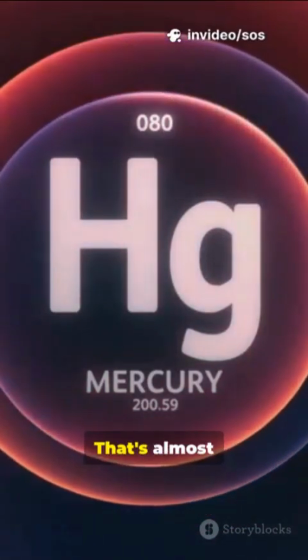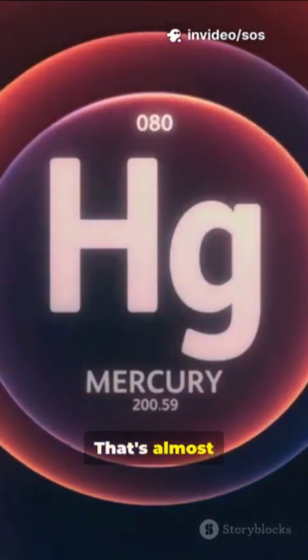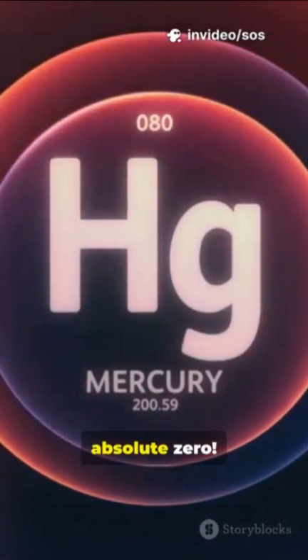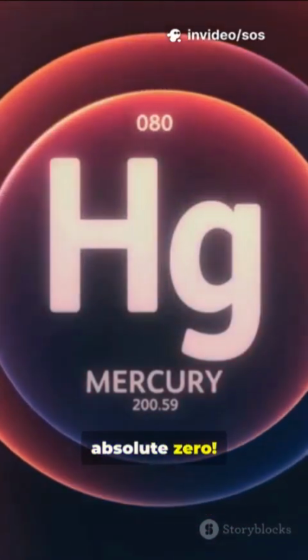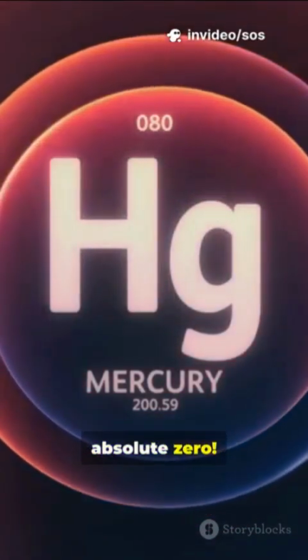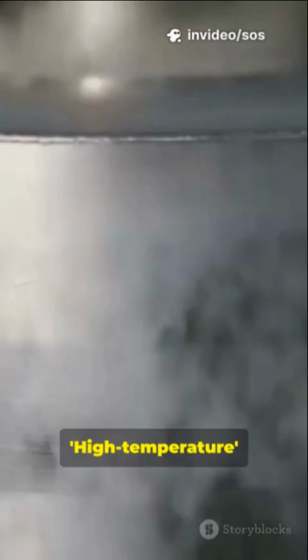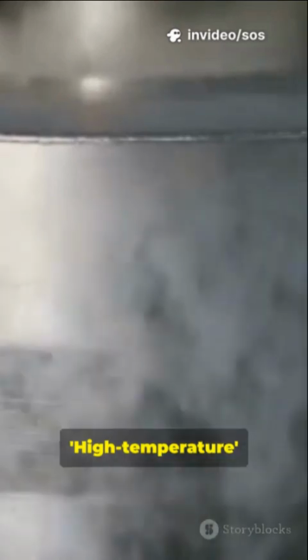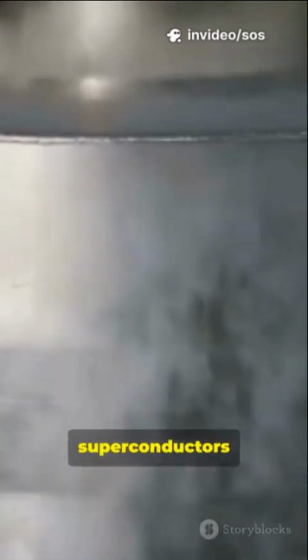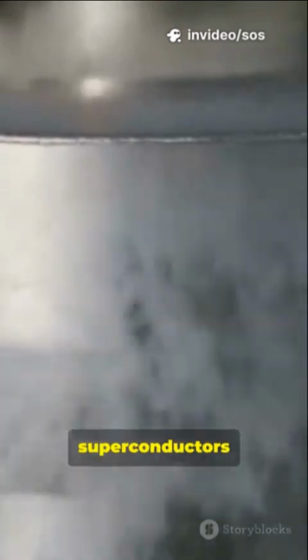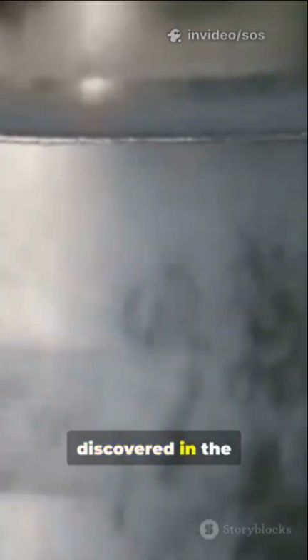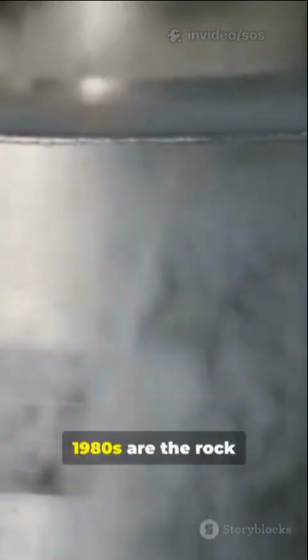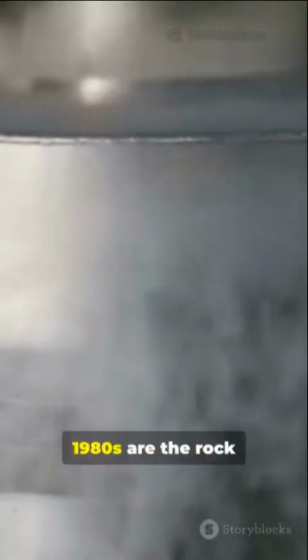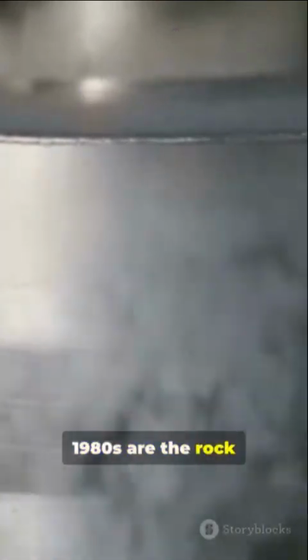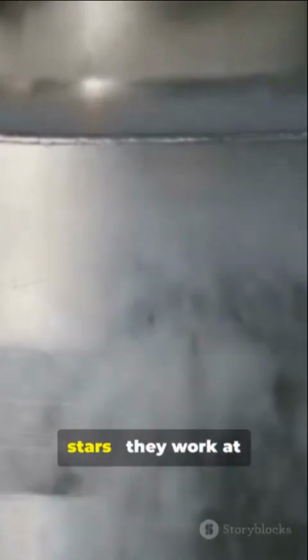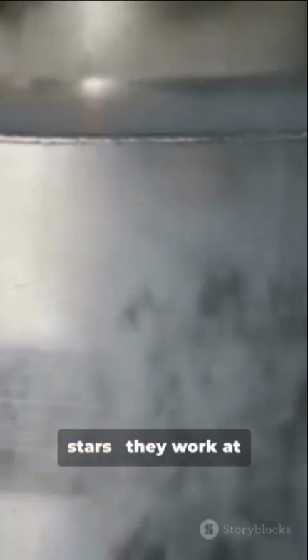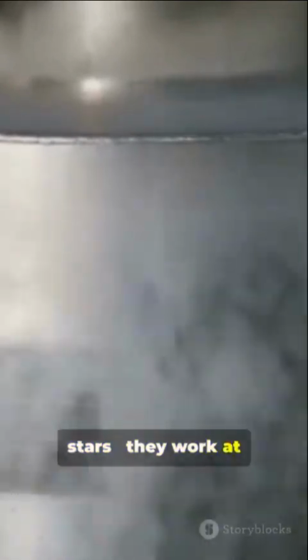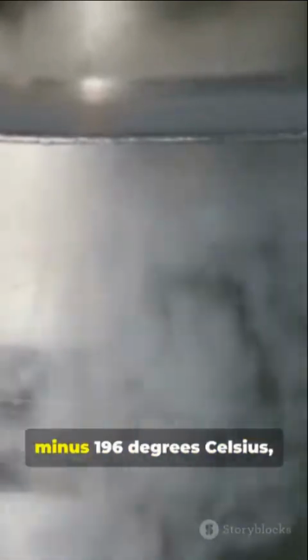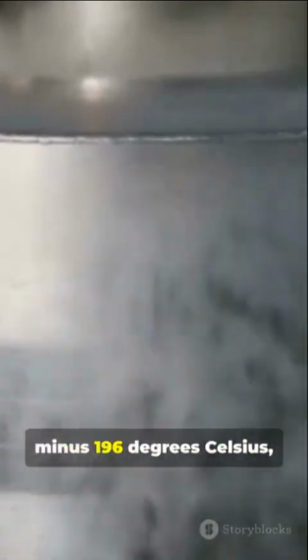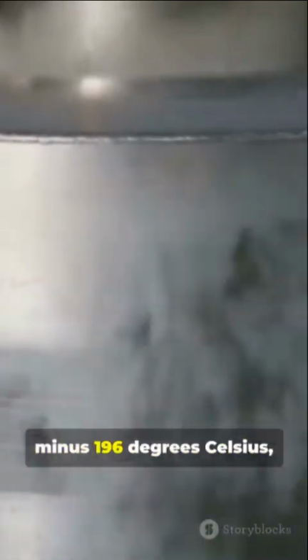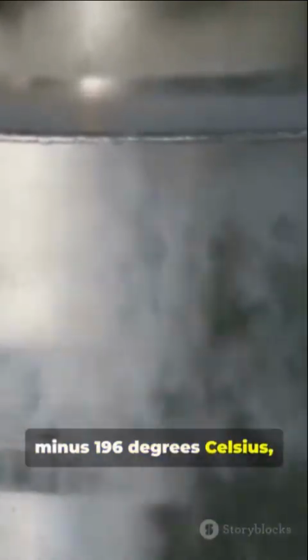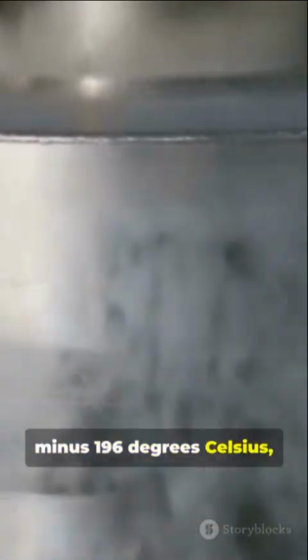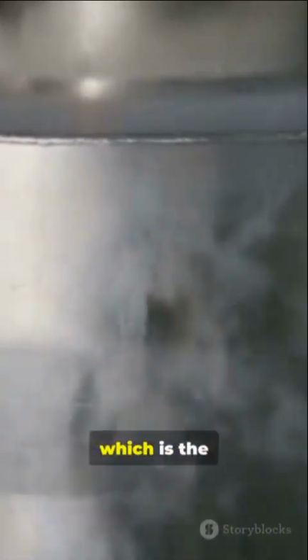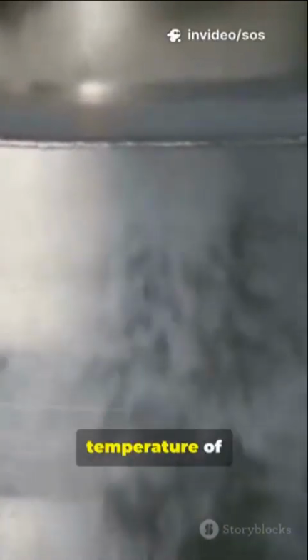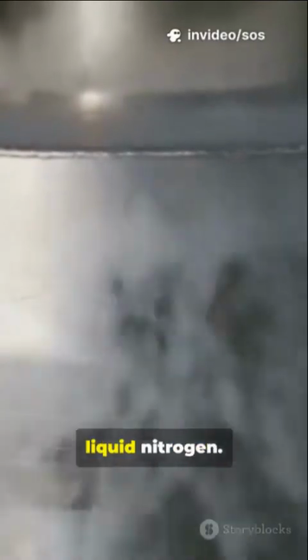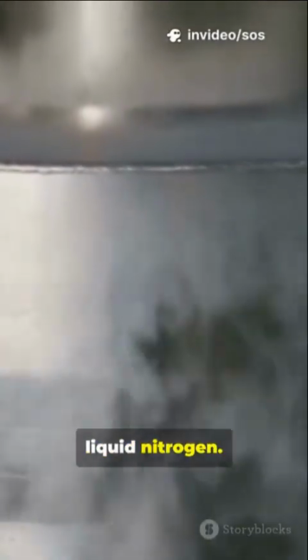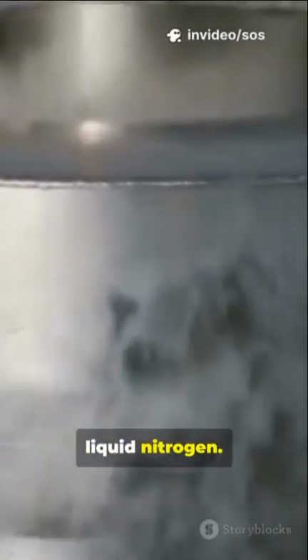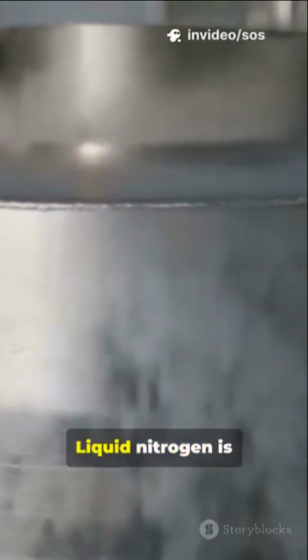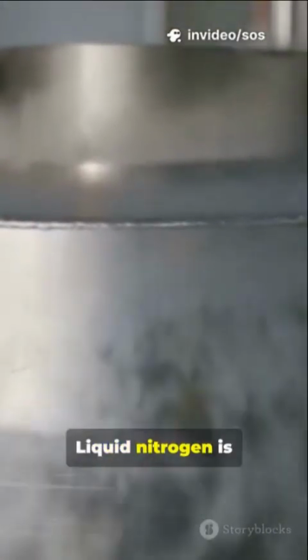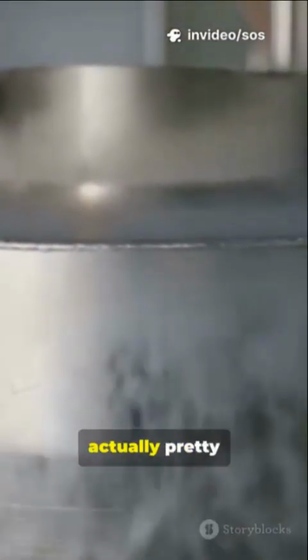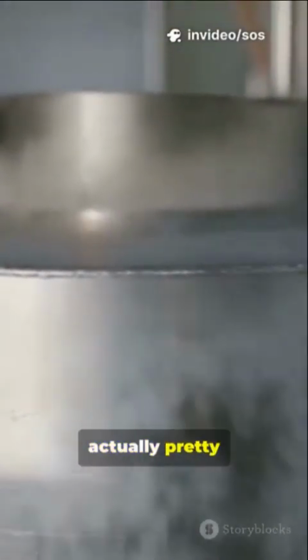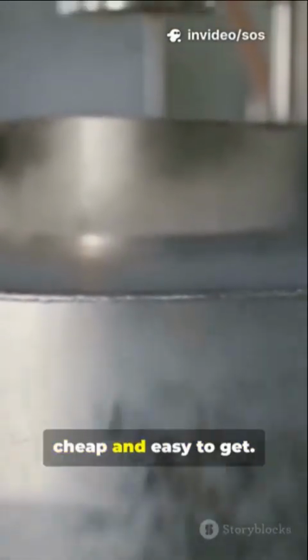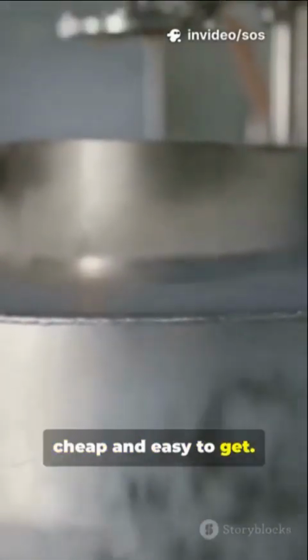That's almost absolute zero. High-temperature superconductors discovered in the 1980s are the rock stars. They work at minus 196 degrees Celsius, which is the temperature of liquid nitrogen. Liquid nitrogen is actually pretty cheap and easy to get.